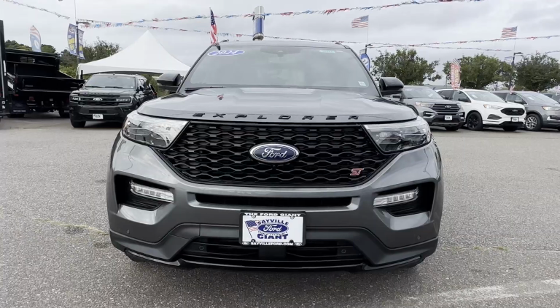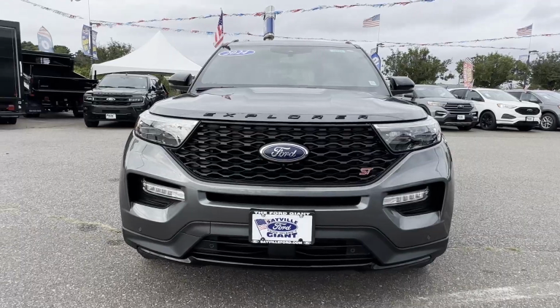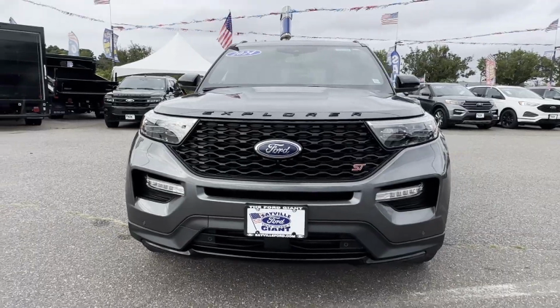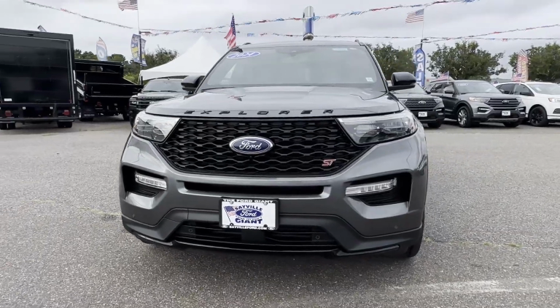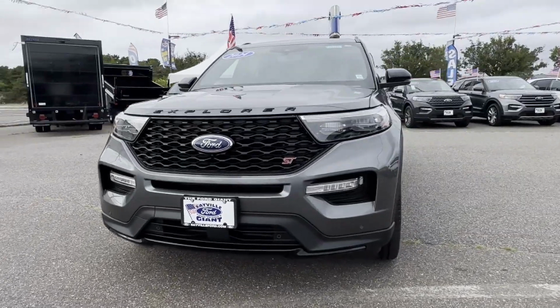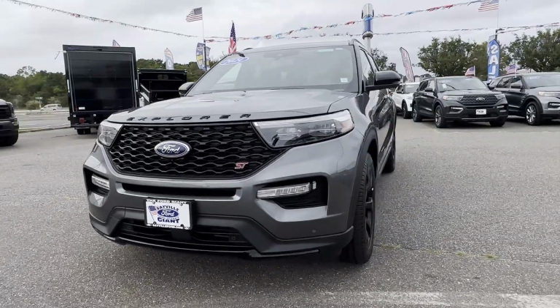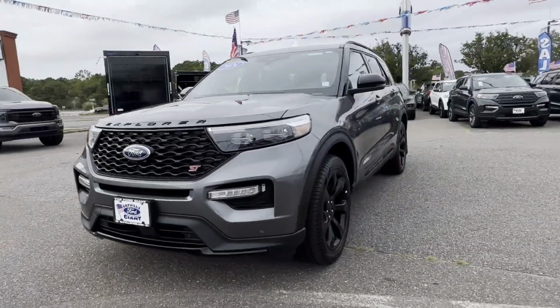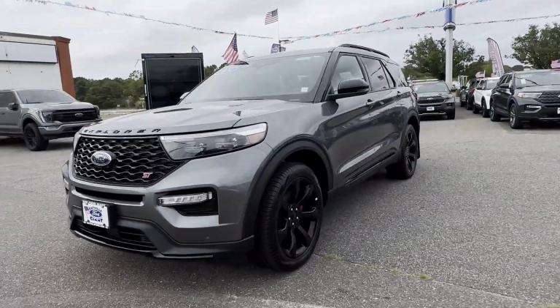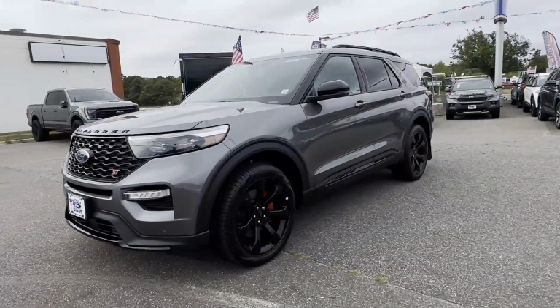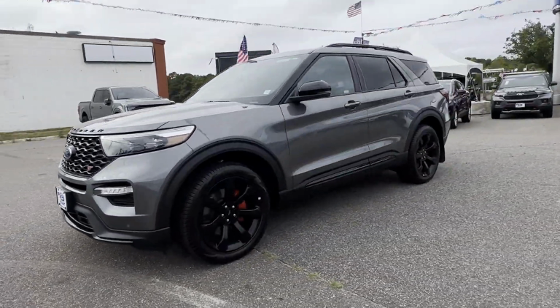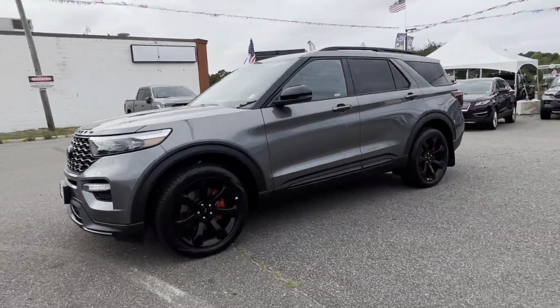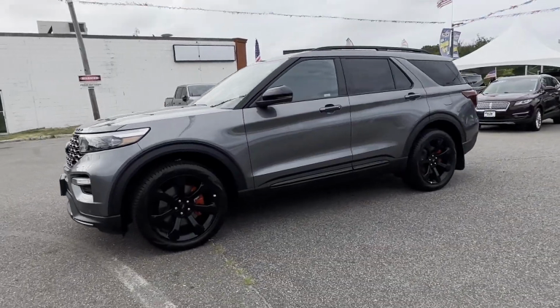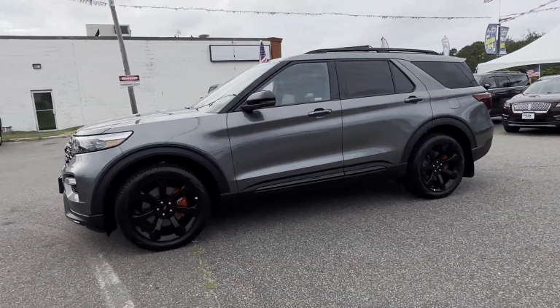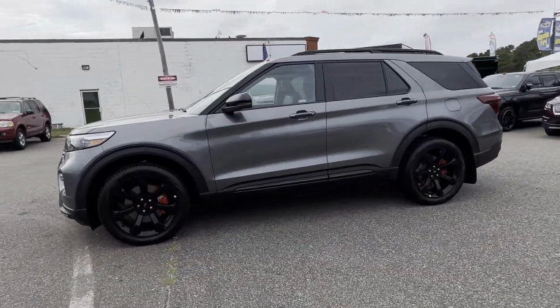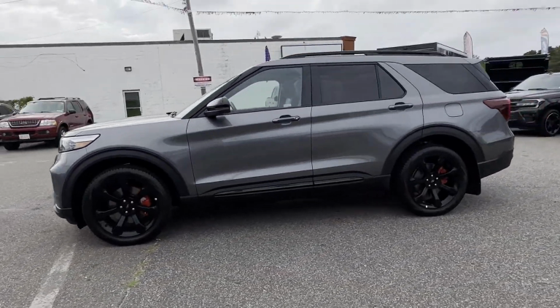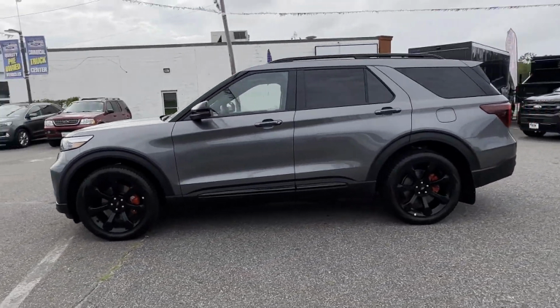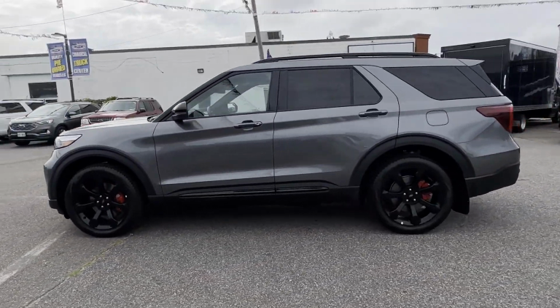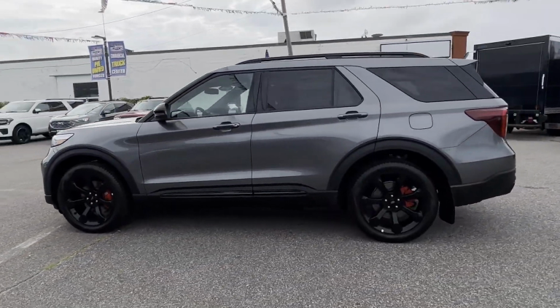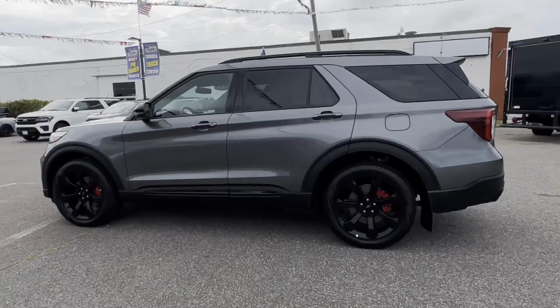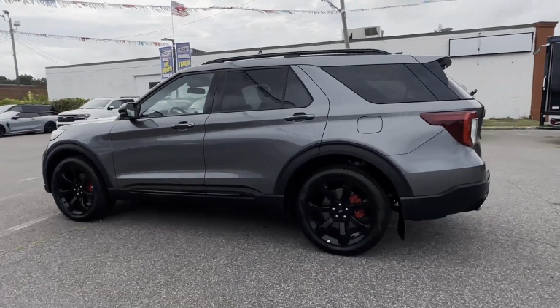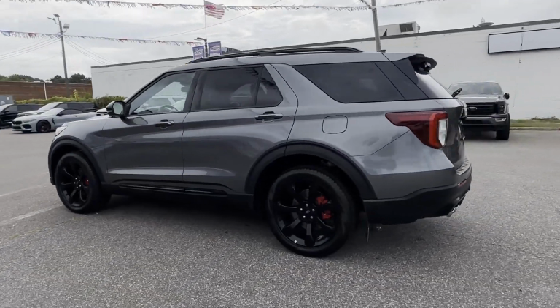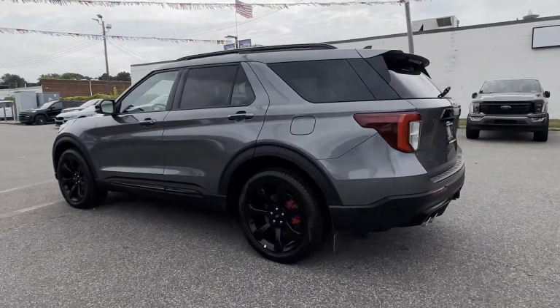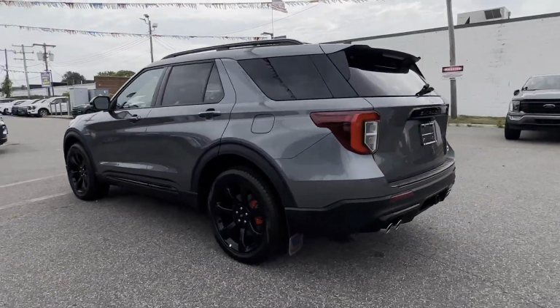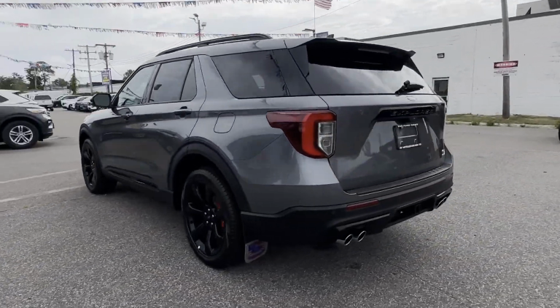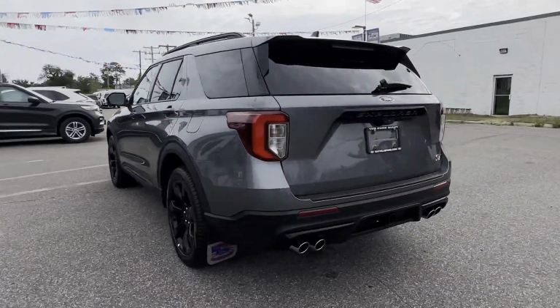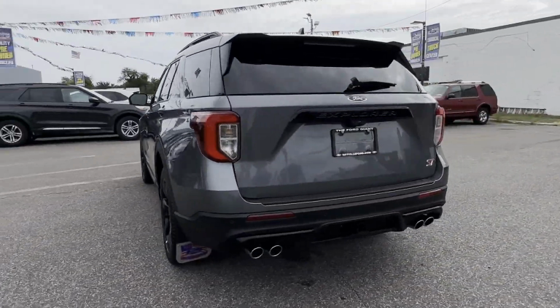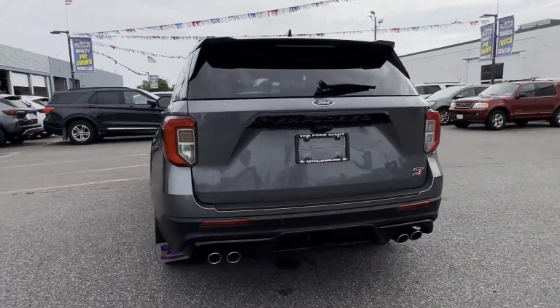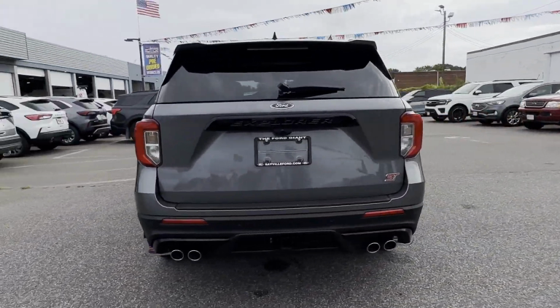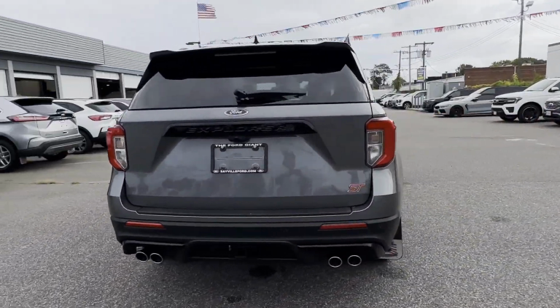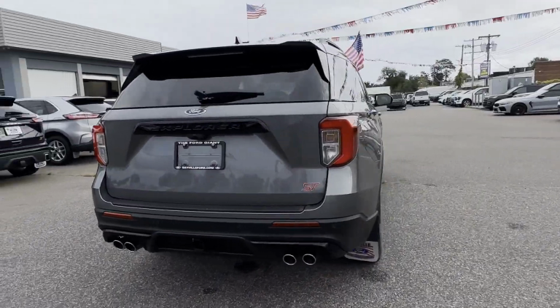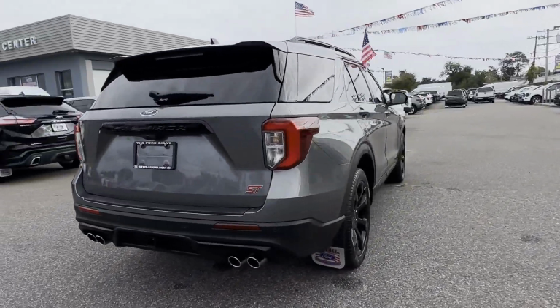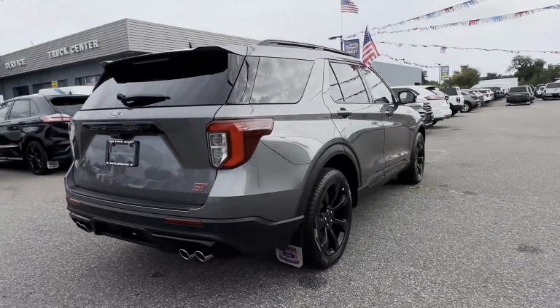2024 Ford Explorer — with less than 1,000 miles on the odometer, this SUV offers space as well as power and performance. It includes ample space for all passengers and comes with the following features.